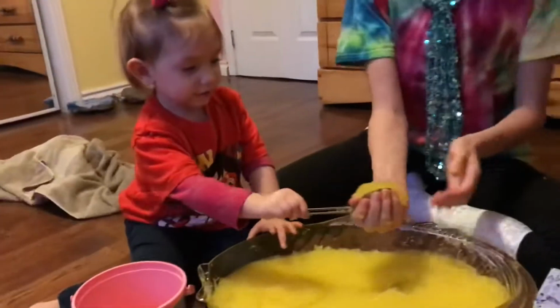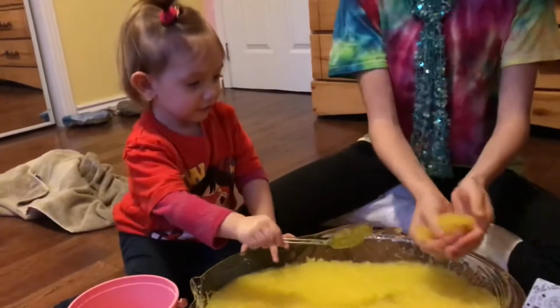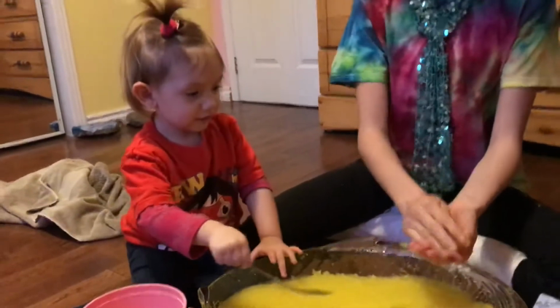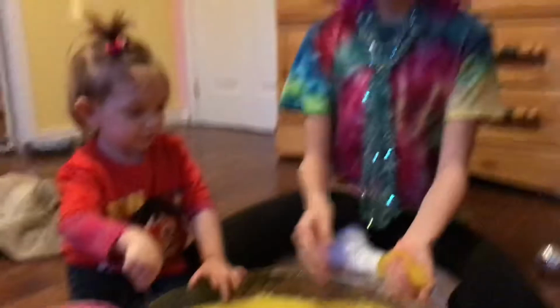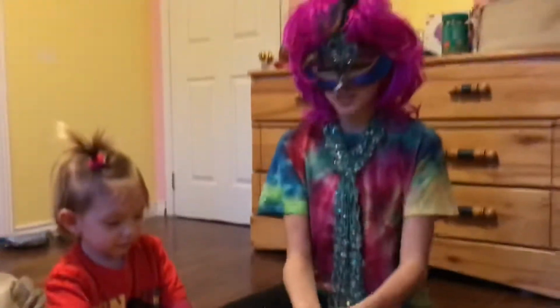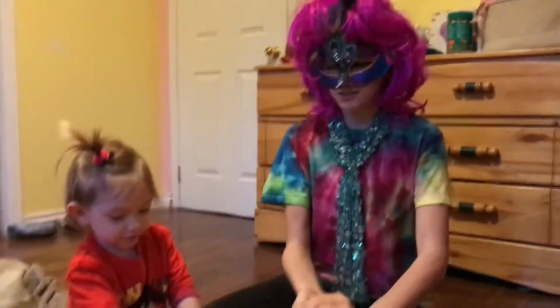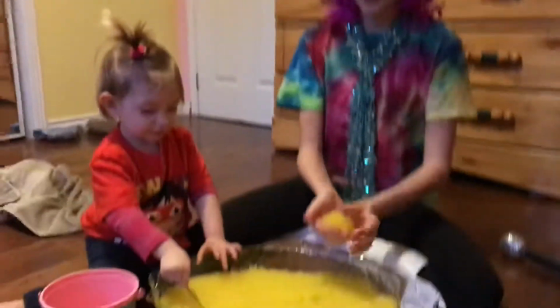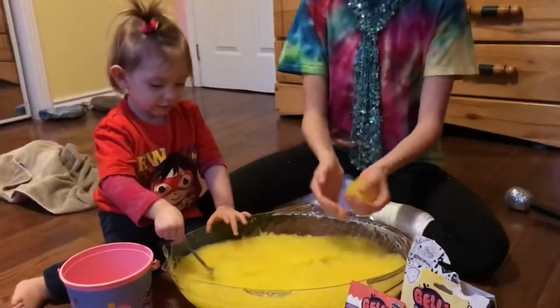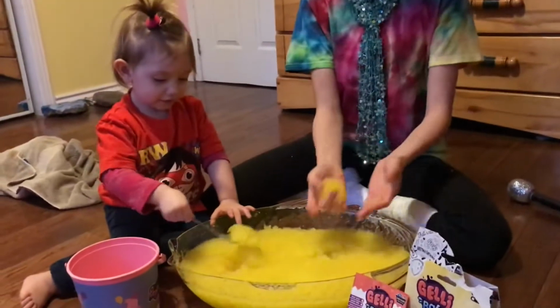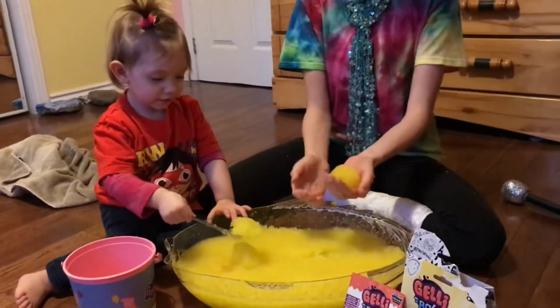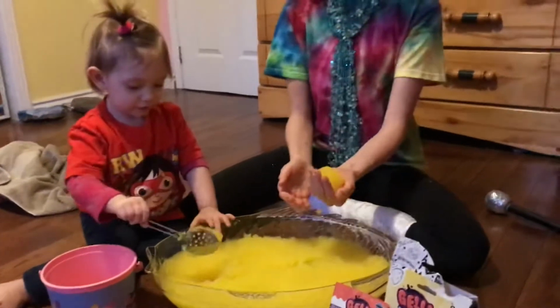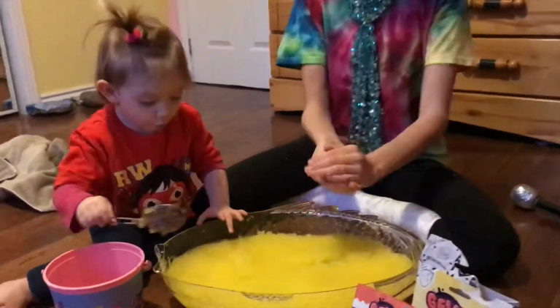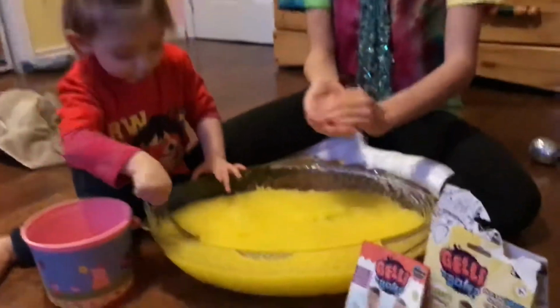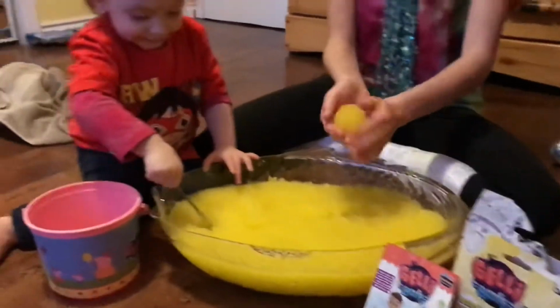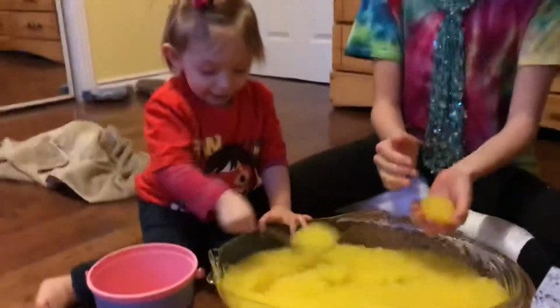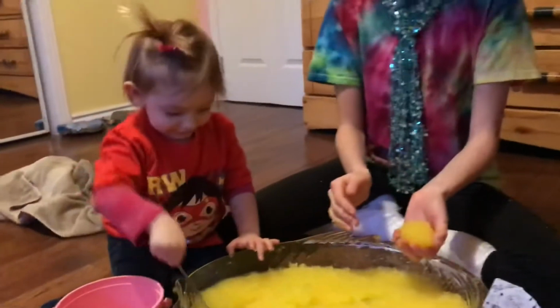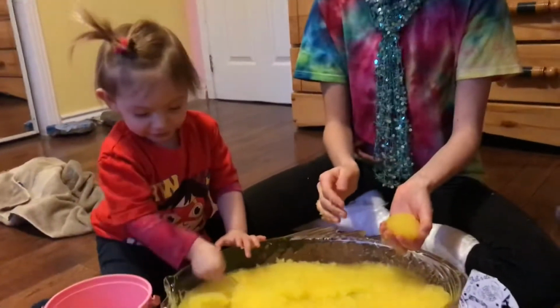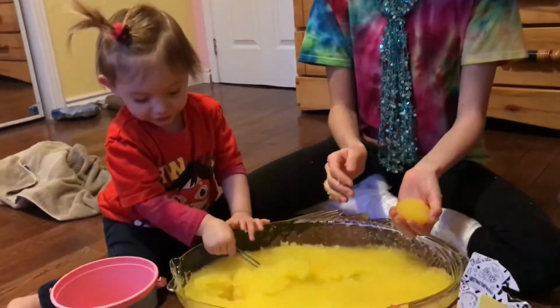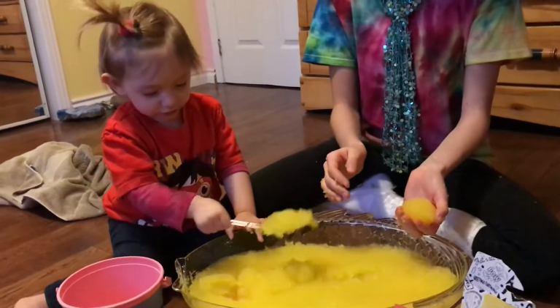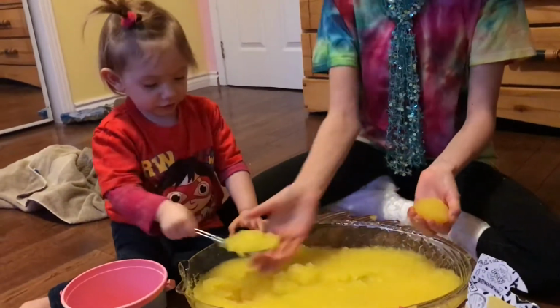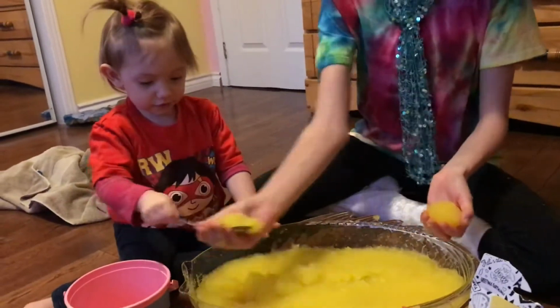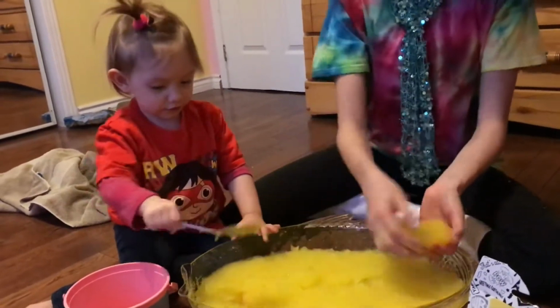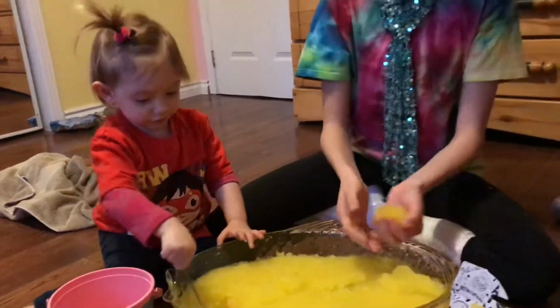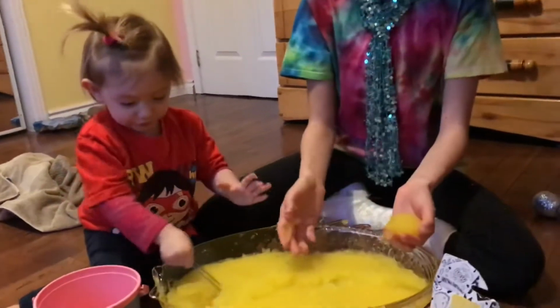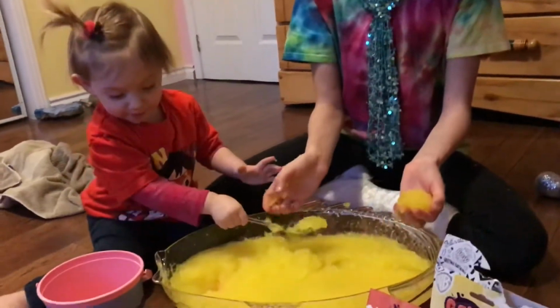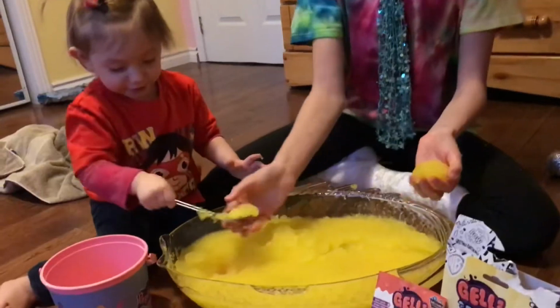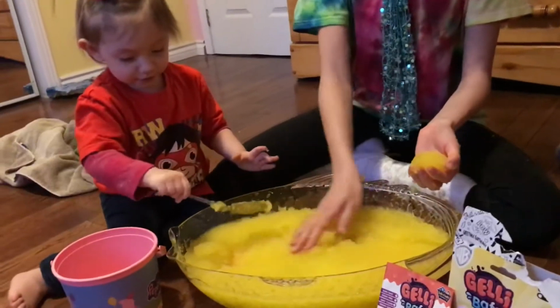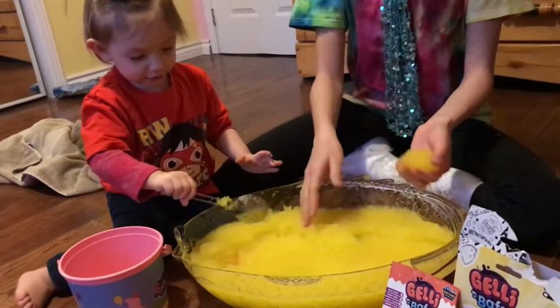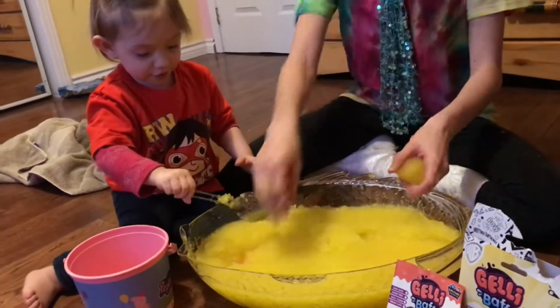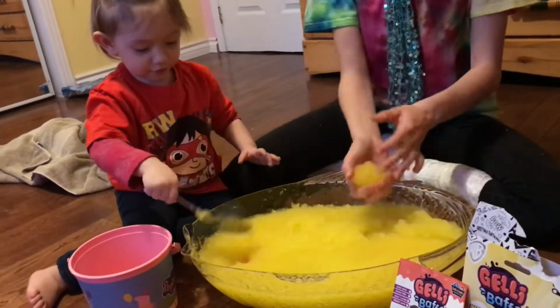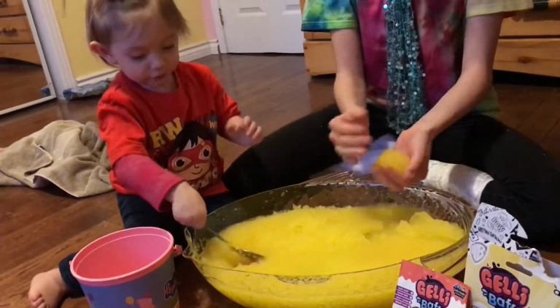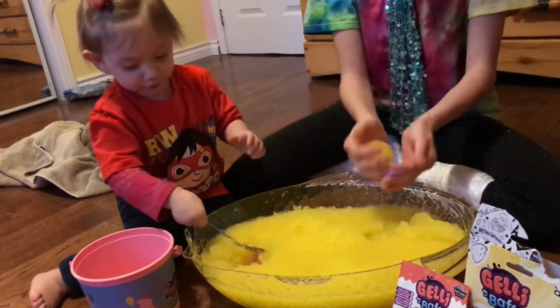Want me to hold it? Keep going, you can get in there with your hands too if you want. Look, I made a circle. Did you find one? Yeah! What is it? Peppa Pig! Peppa Pig? You want to go with your hand?